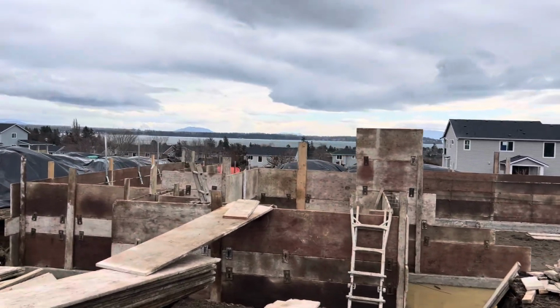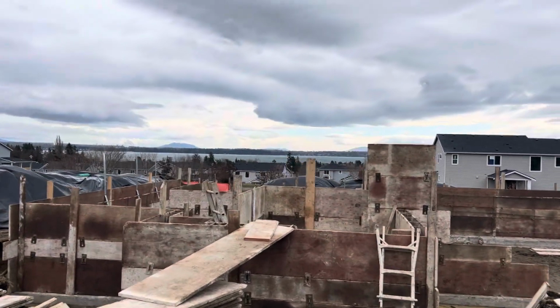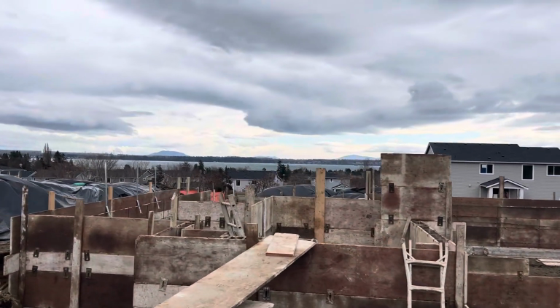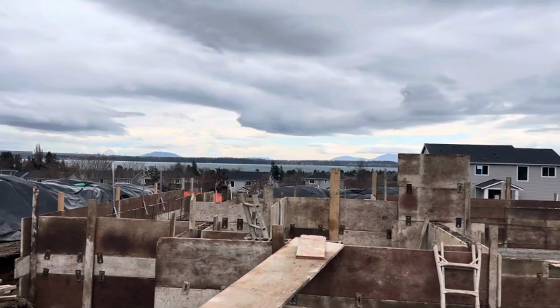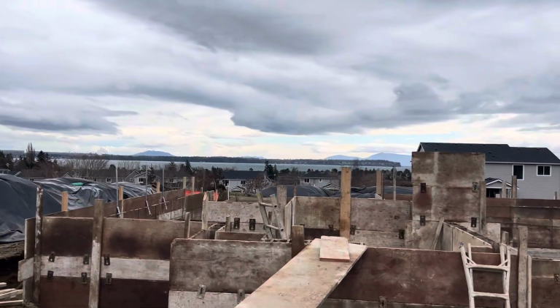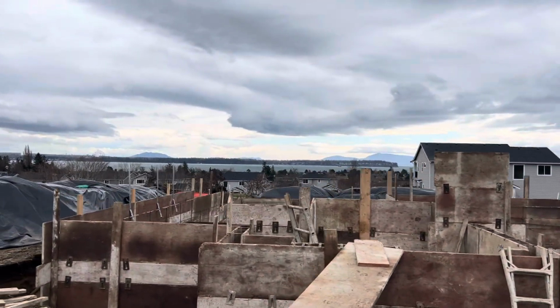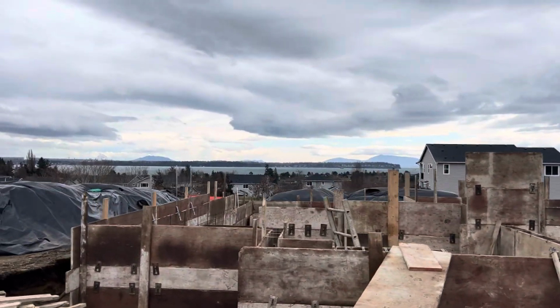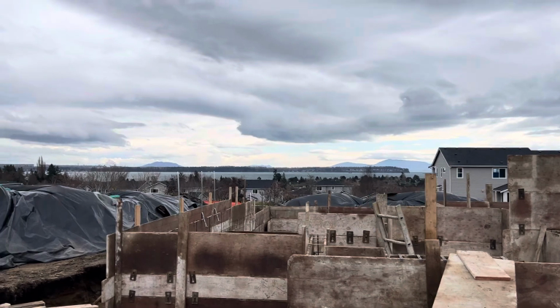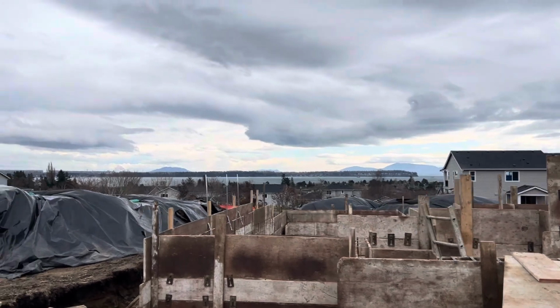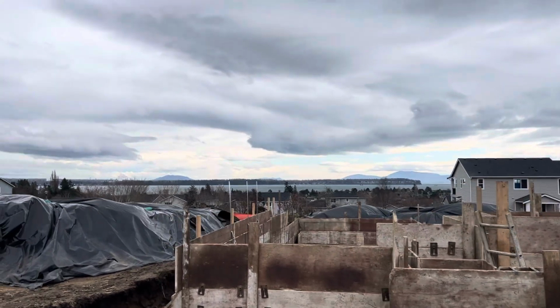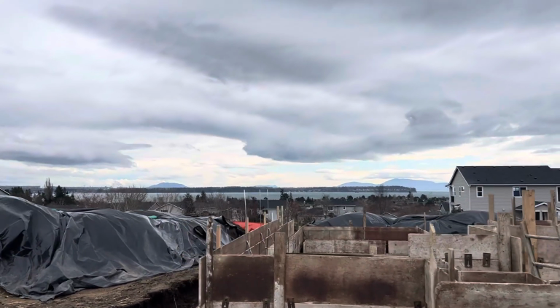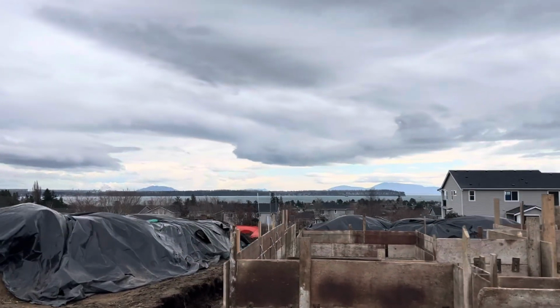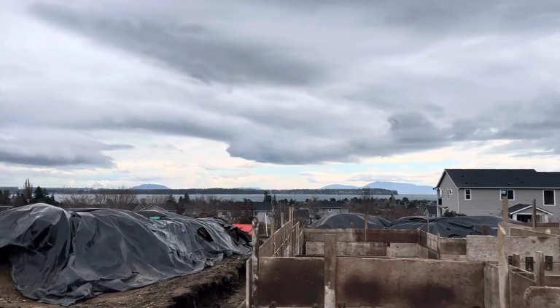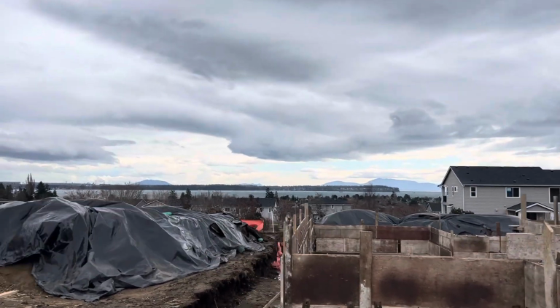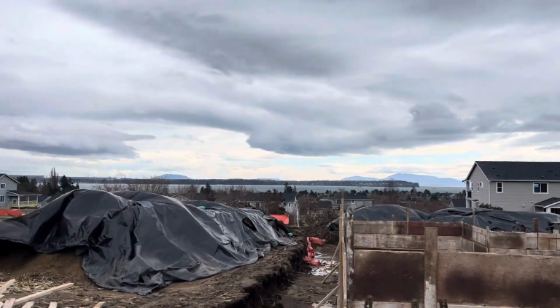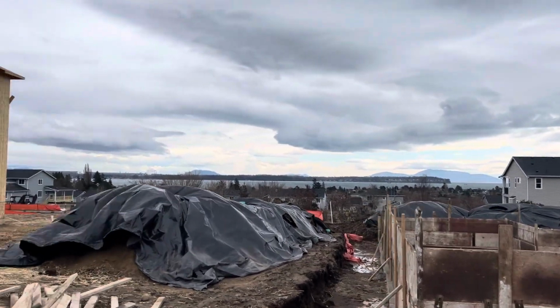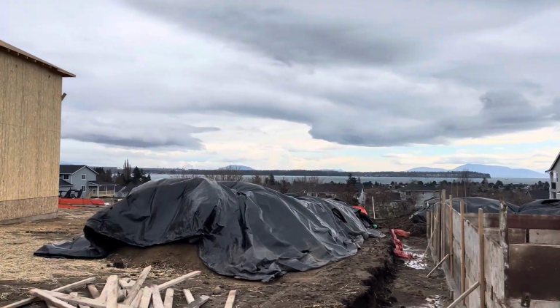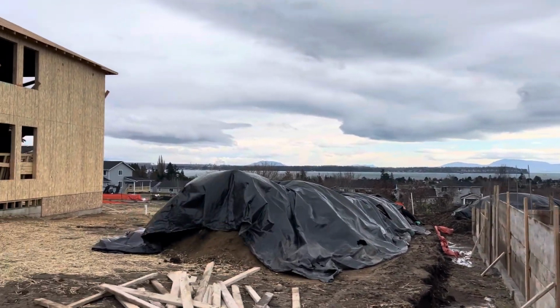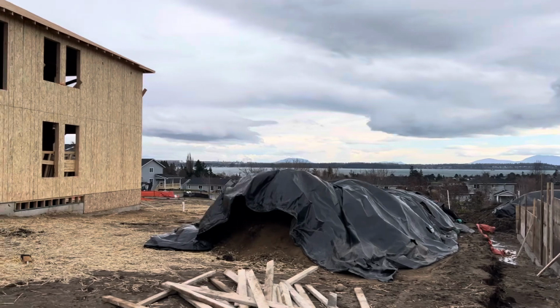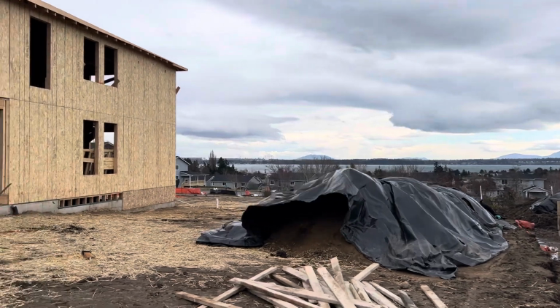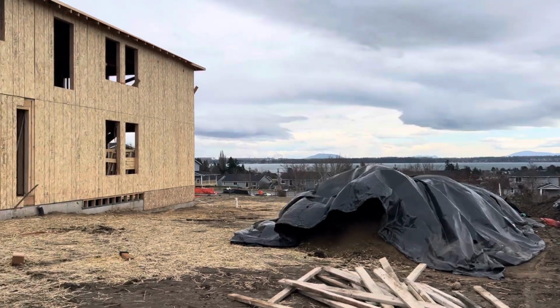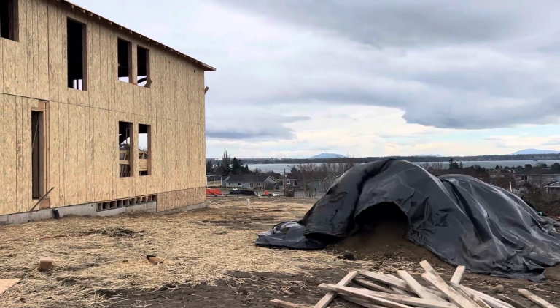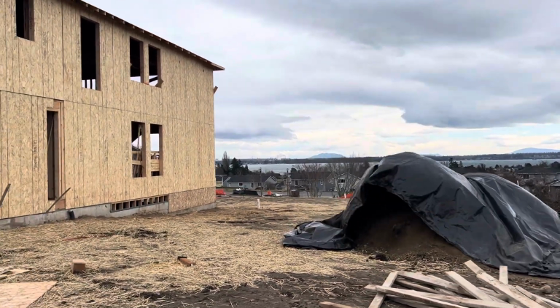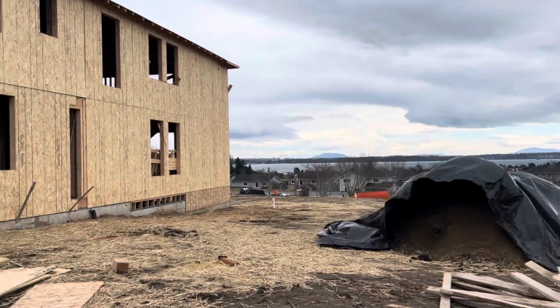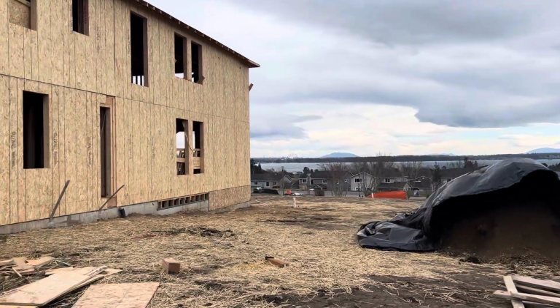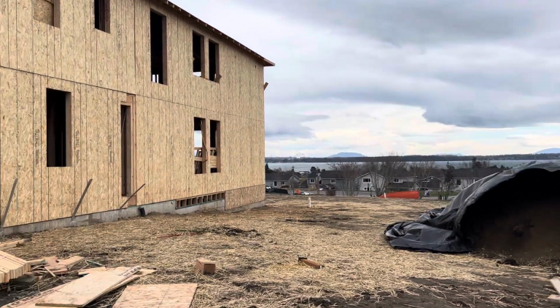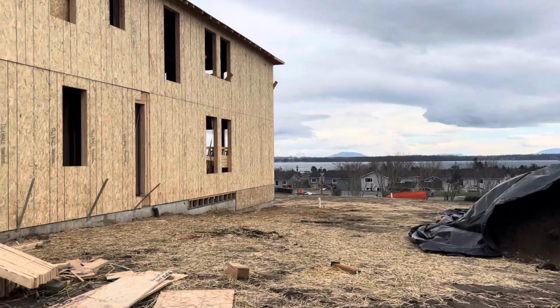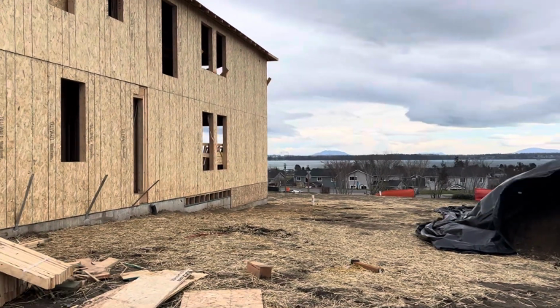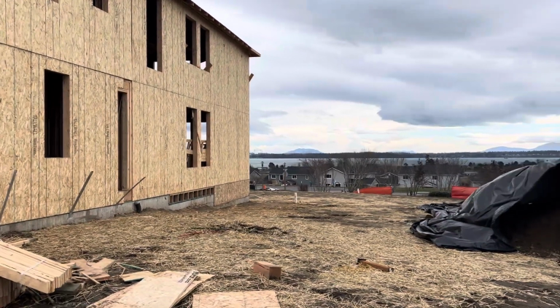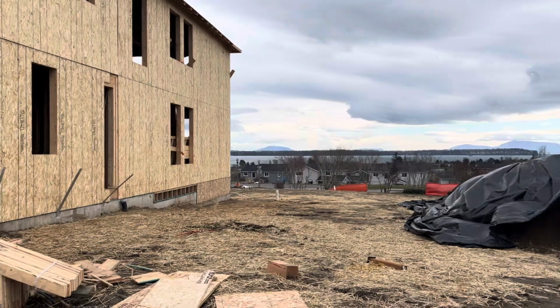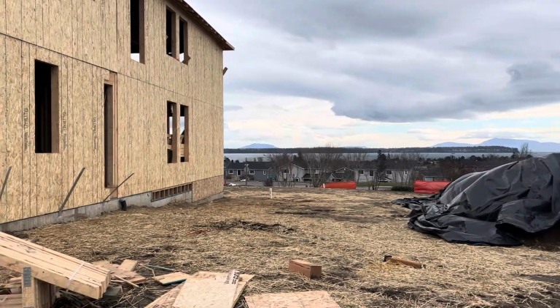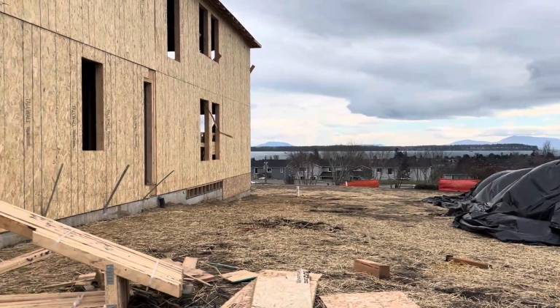You can see the view on the back of the homes. It's going to be a shared driveway. These homes won't have any sort of obstruction in the back — that's the street.